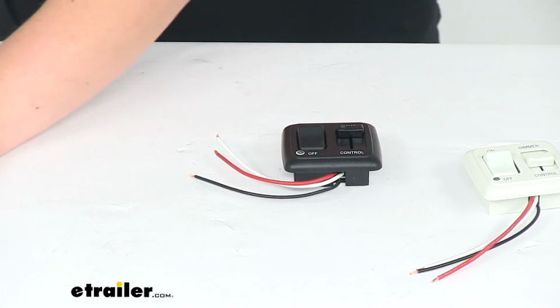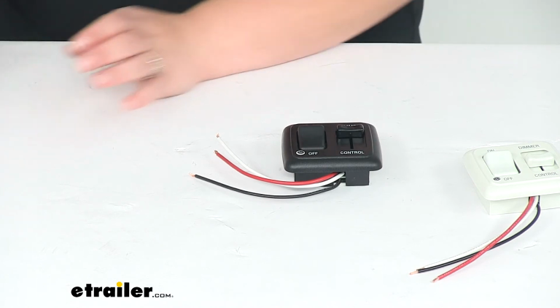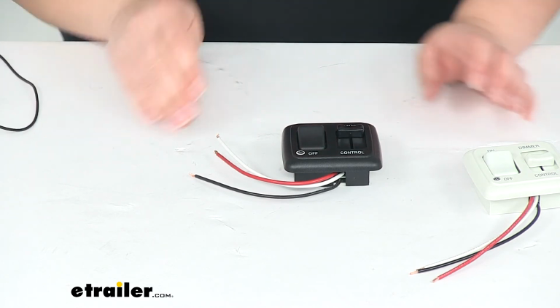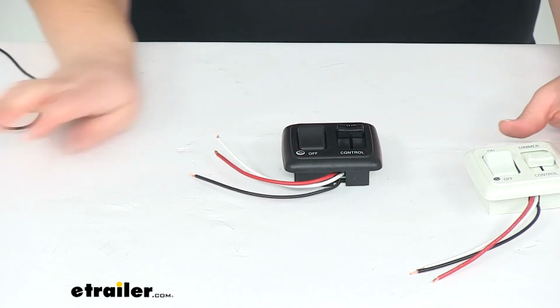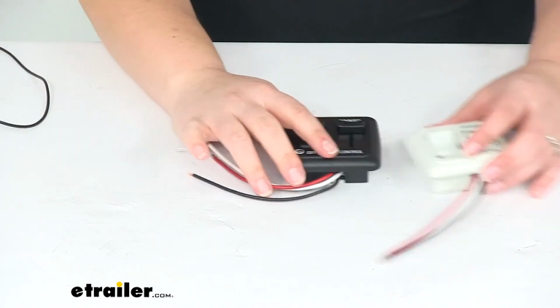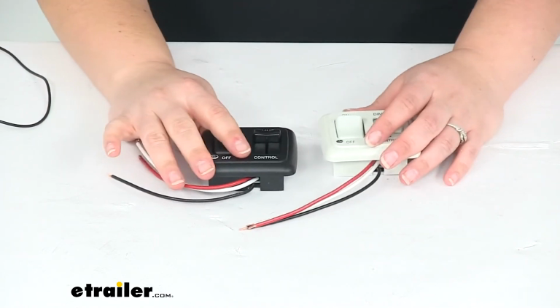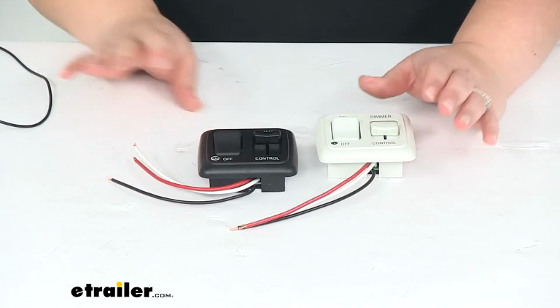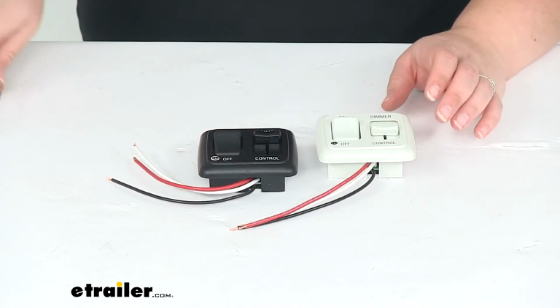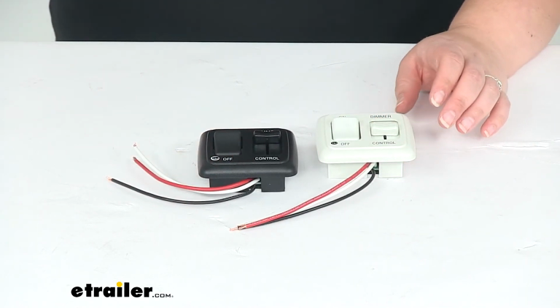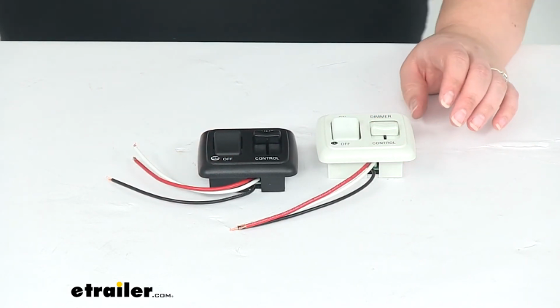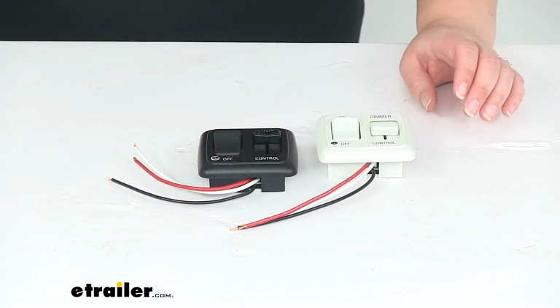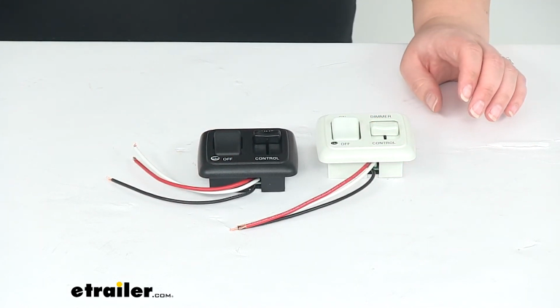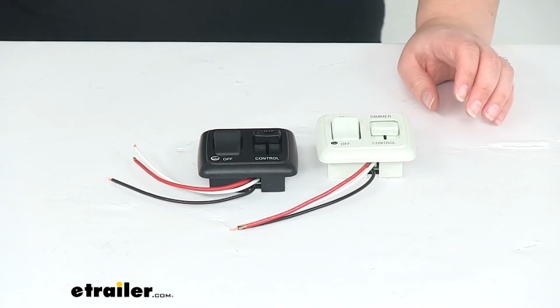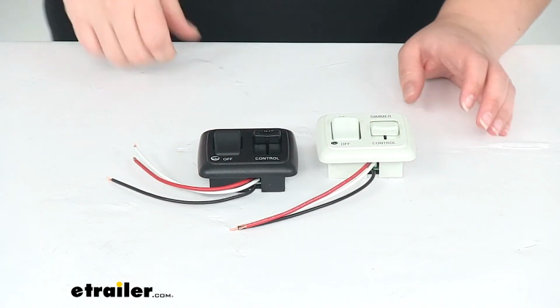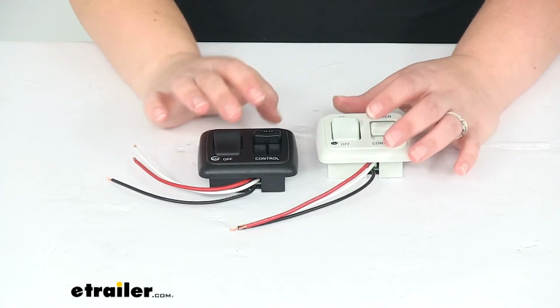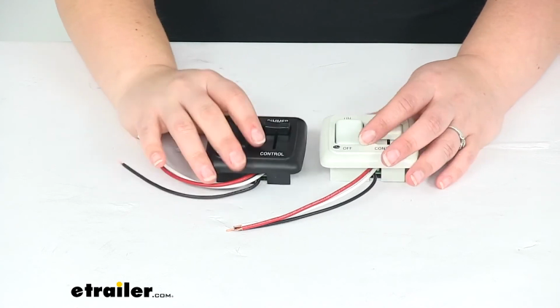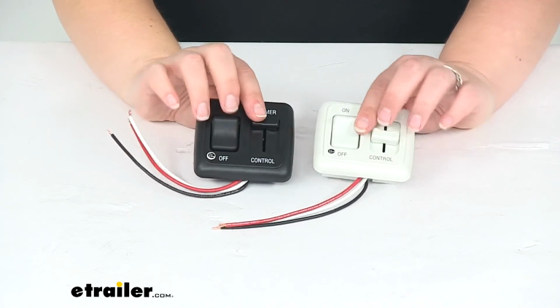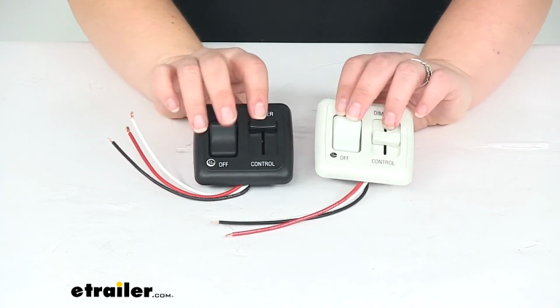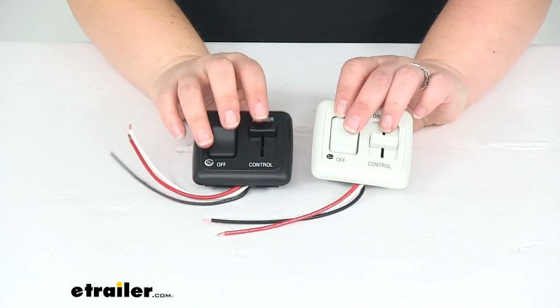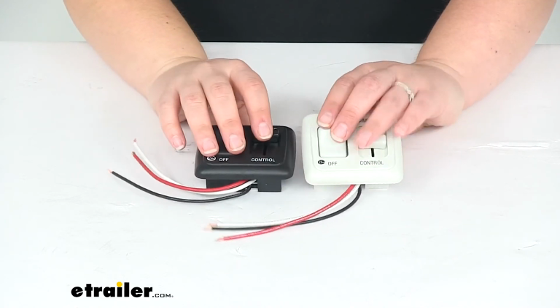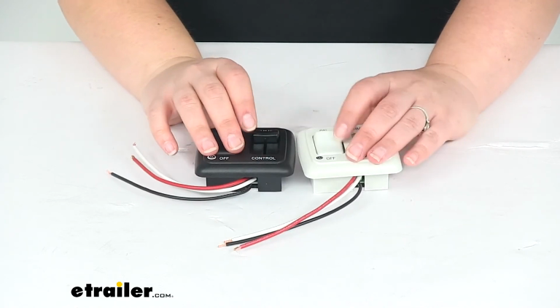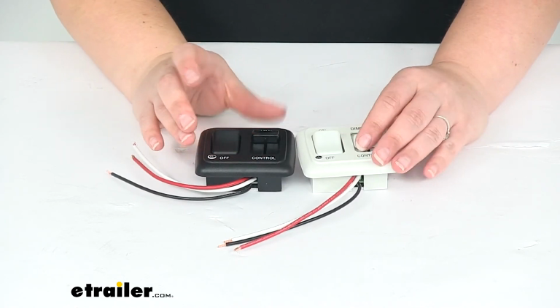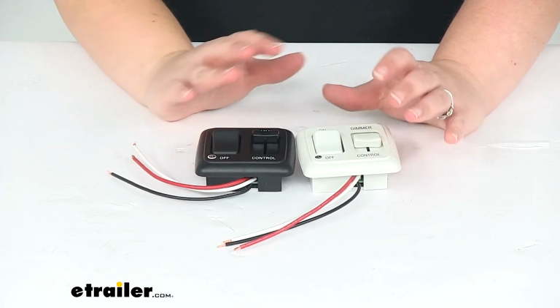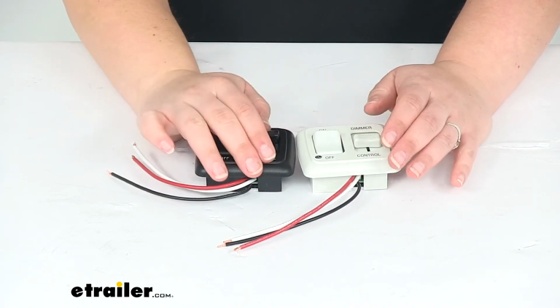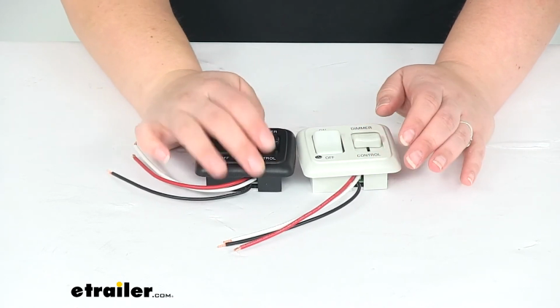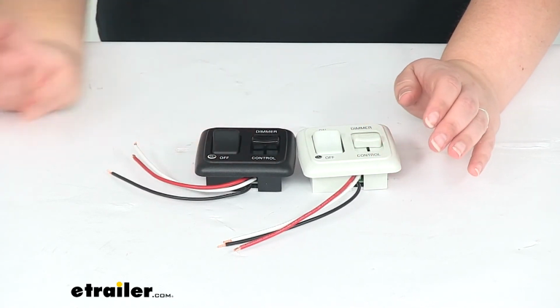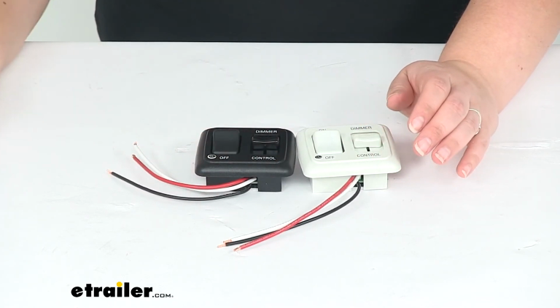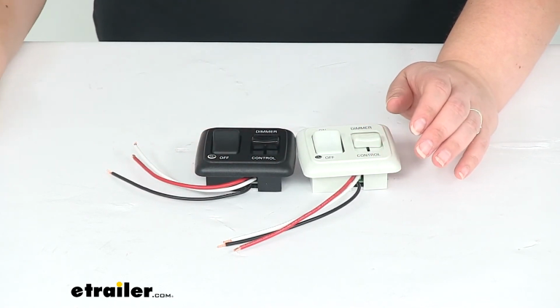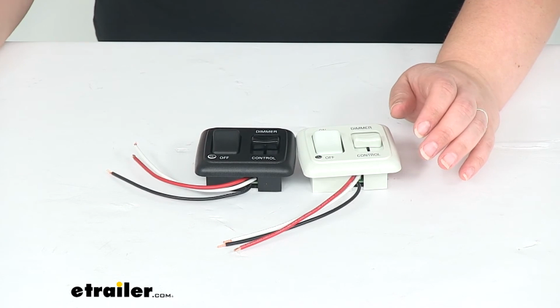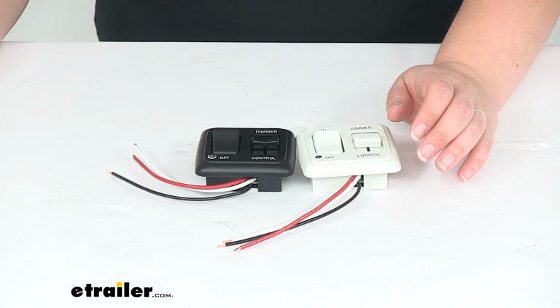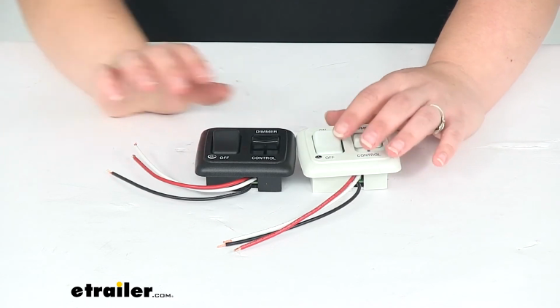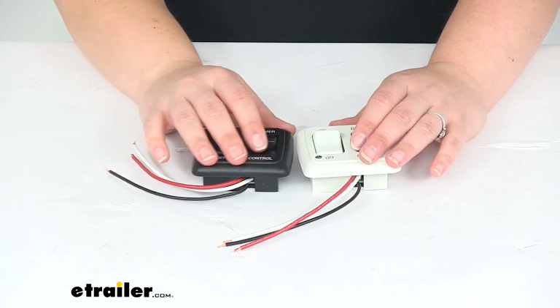The red wire goes to power from our RV or wherever we're hooking this up to. Our switches are compatible with 12-volt power, so it'll work for marine applications on a boat, maybe a tiny house — whatever you're installing this on that has a 12-volt power source.